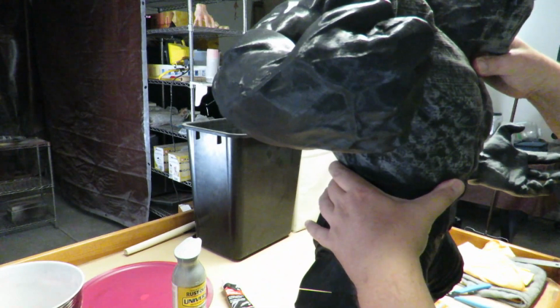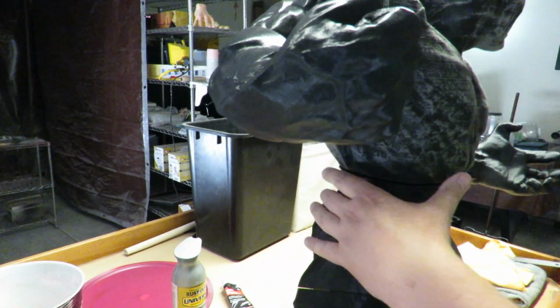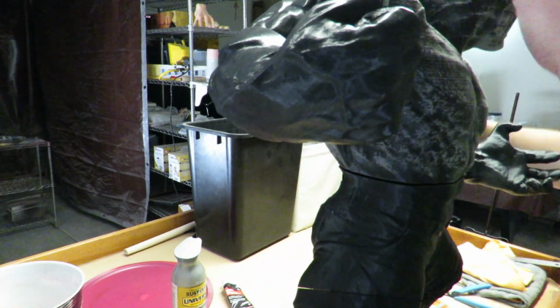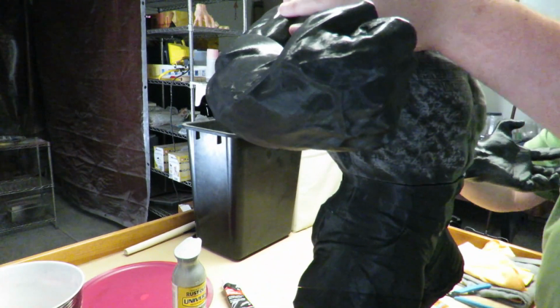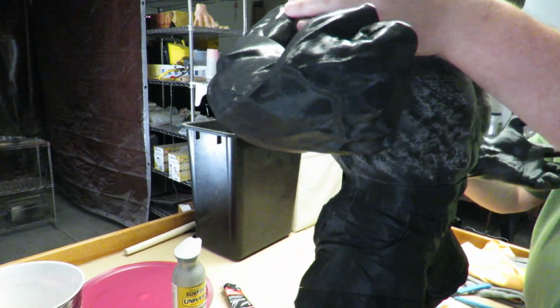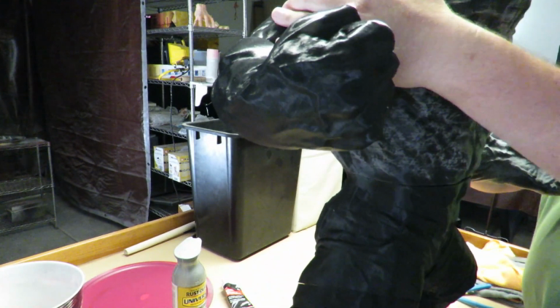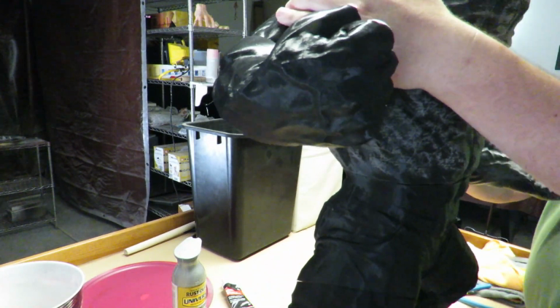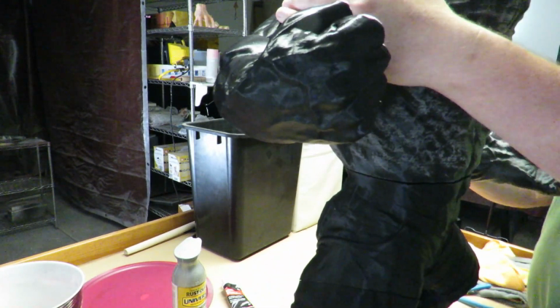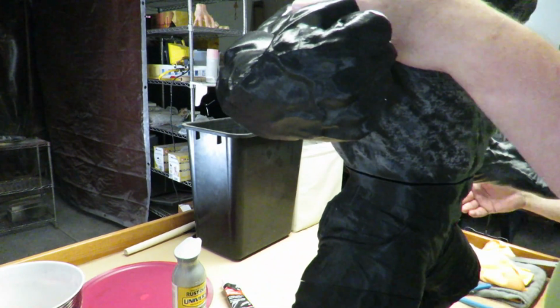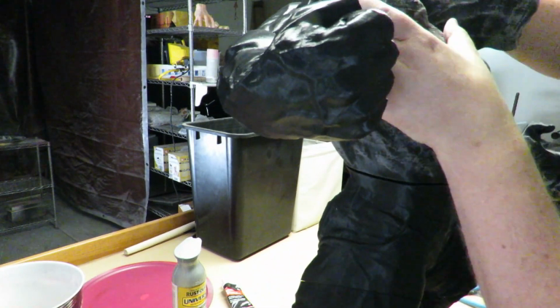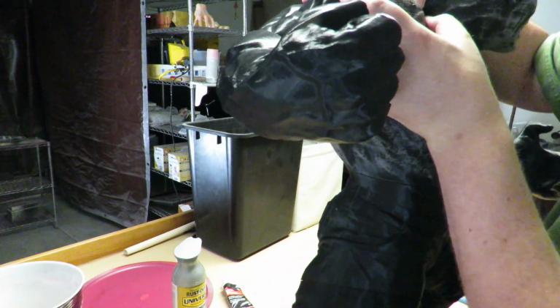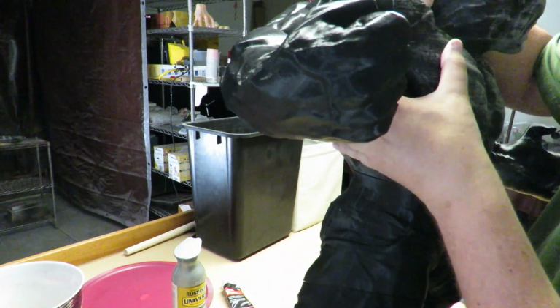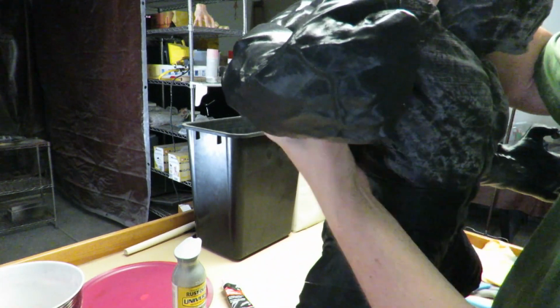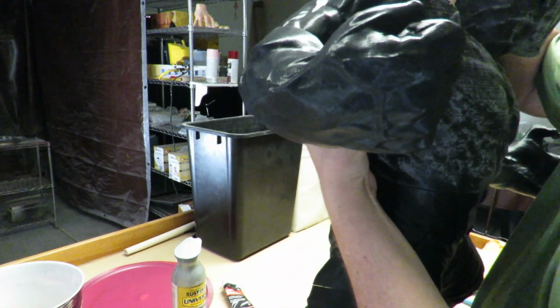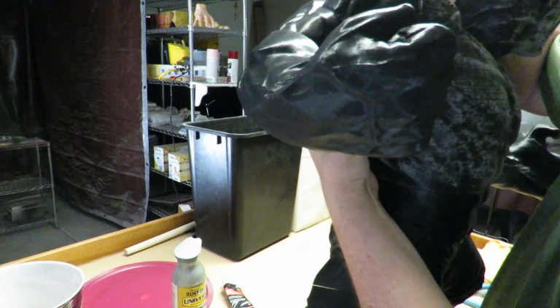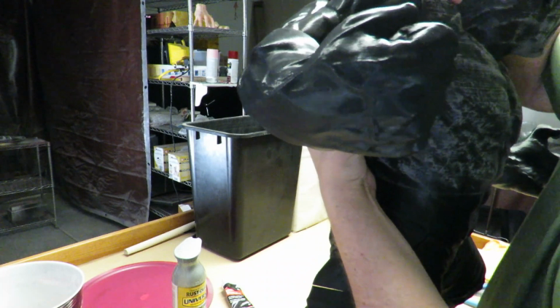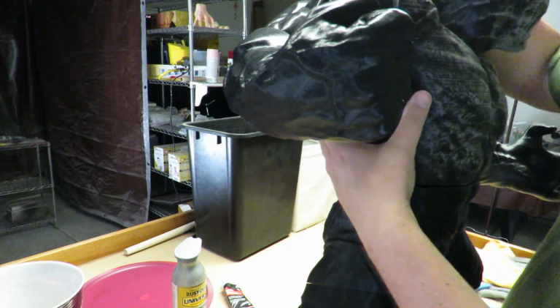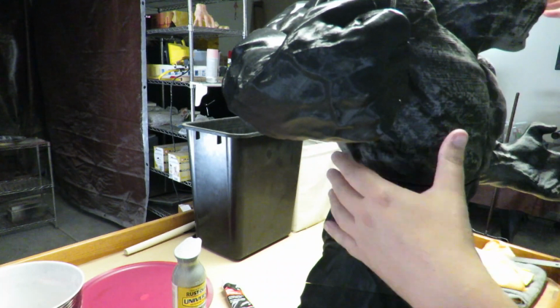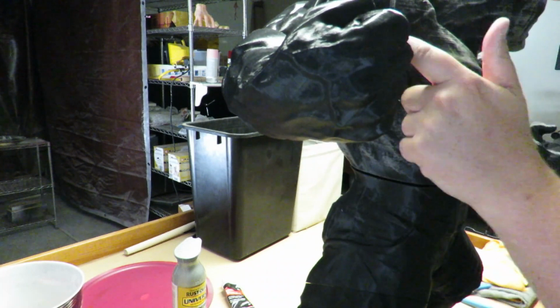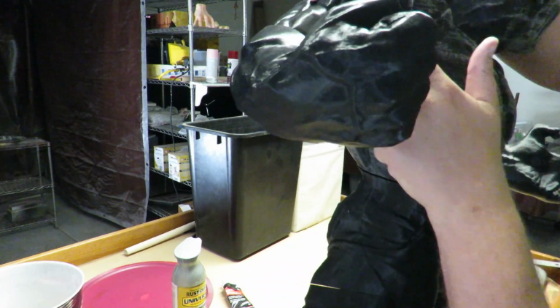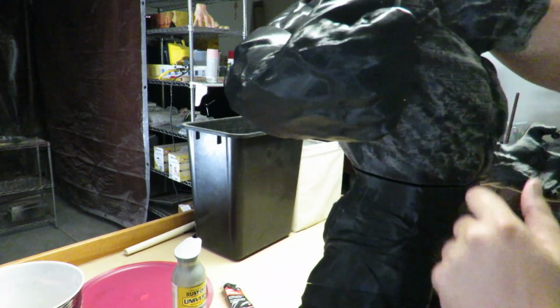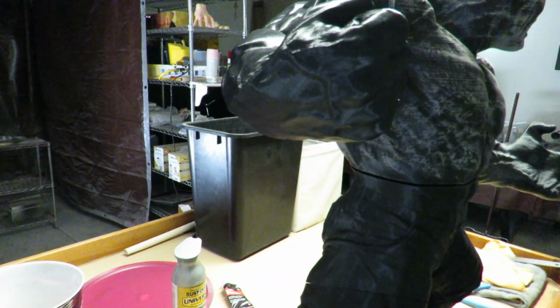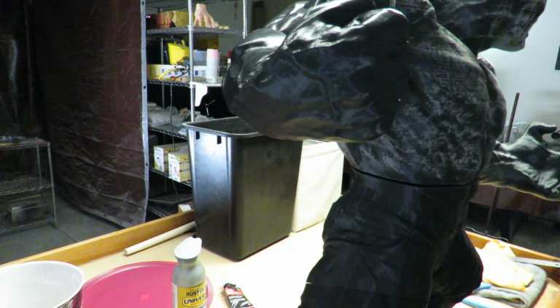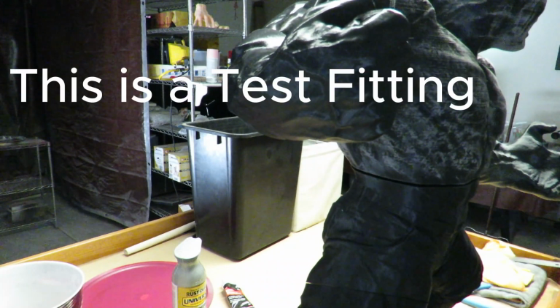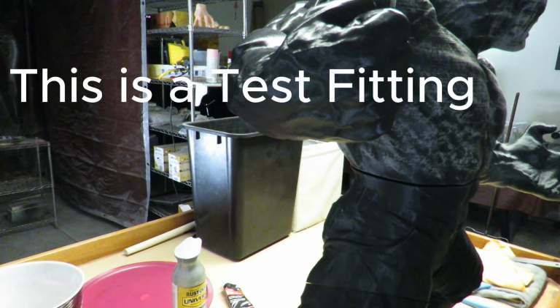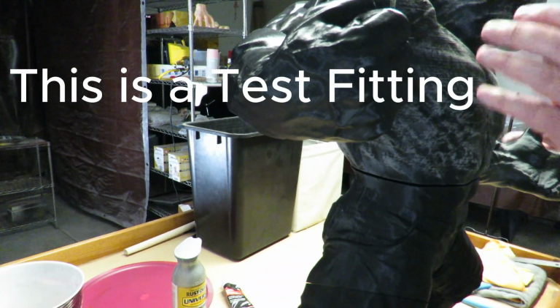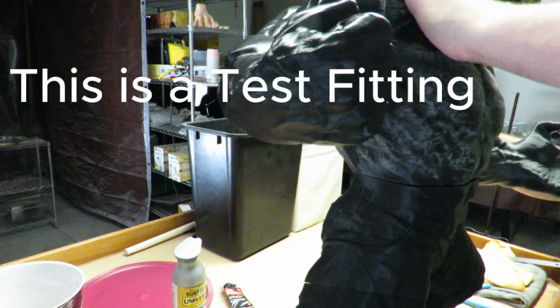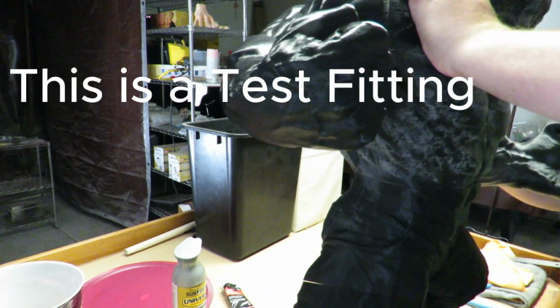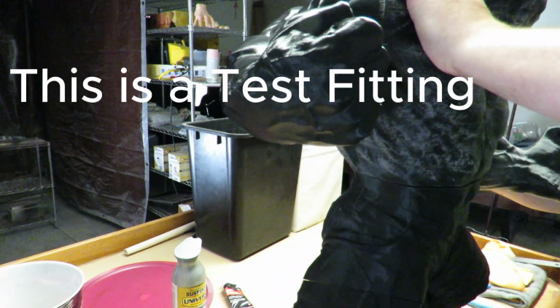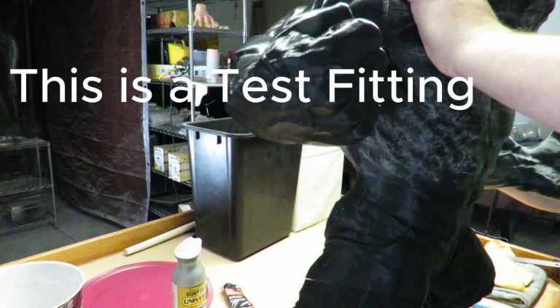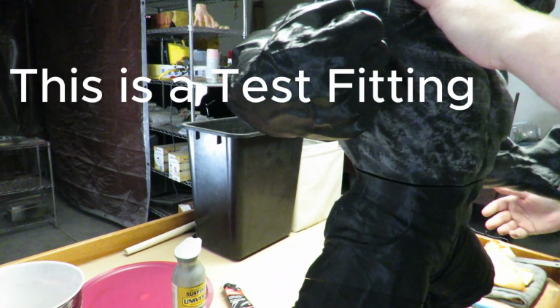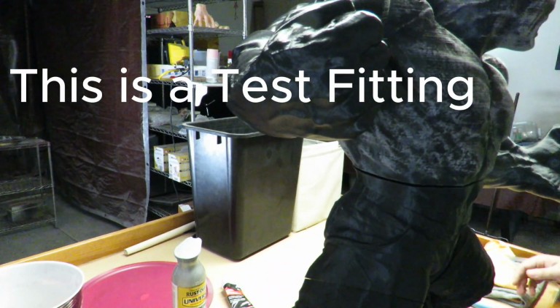The last problem I faced was a top-heavy figure. Because I had to increase the infill from 0% to 5% in the upper parts, I needed to add weight to the legs I had already printed.